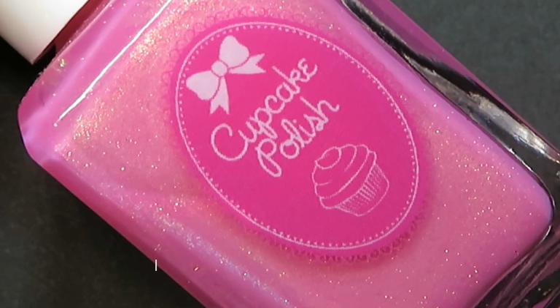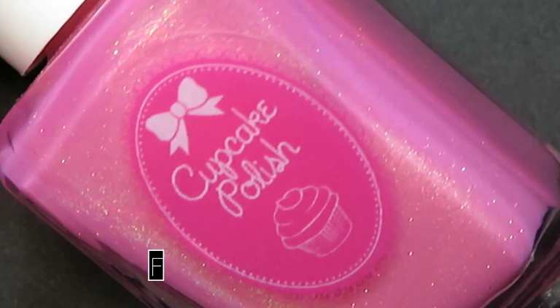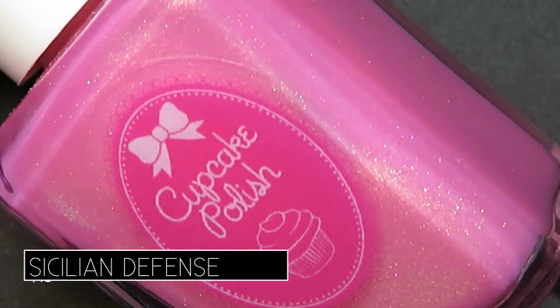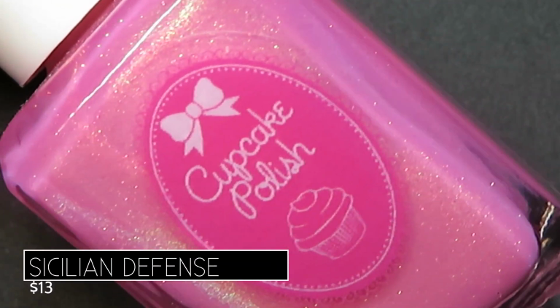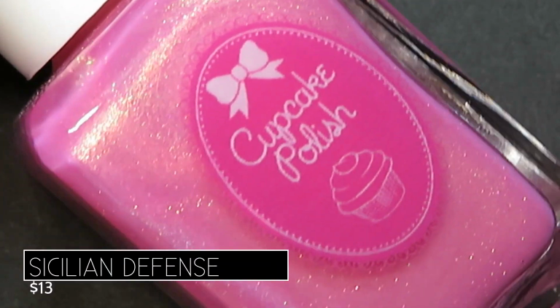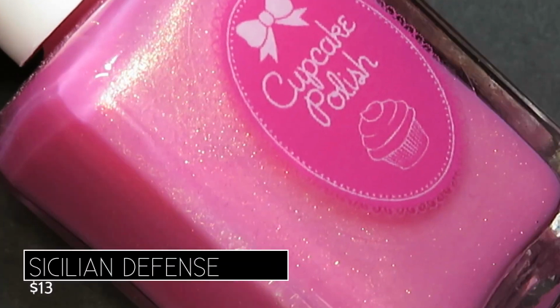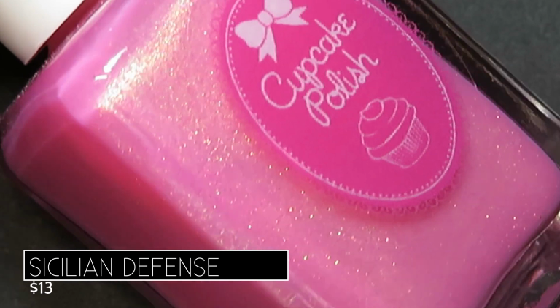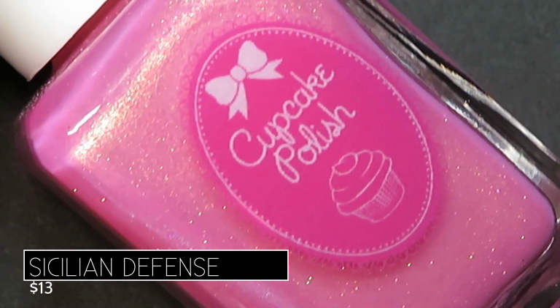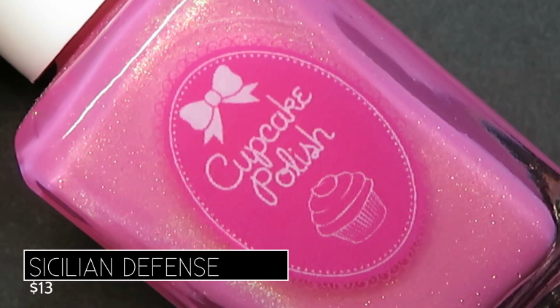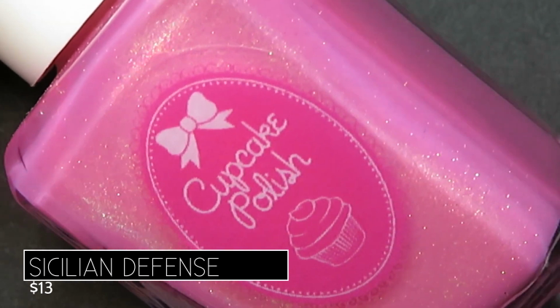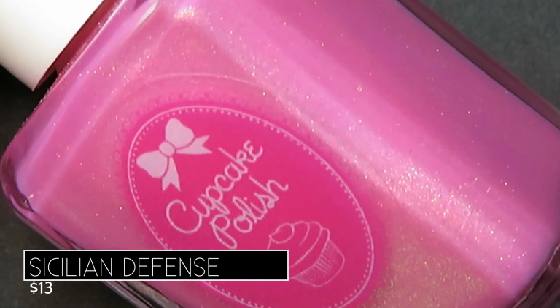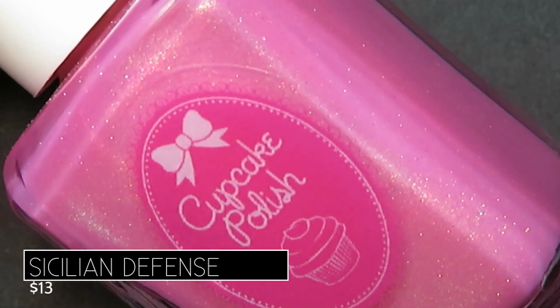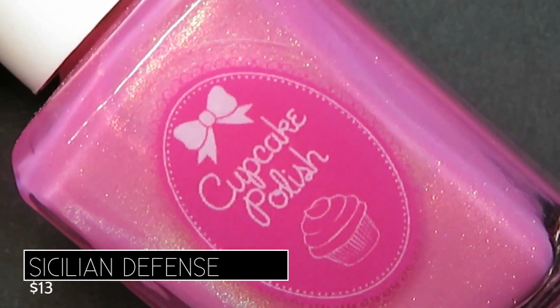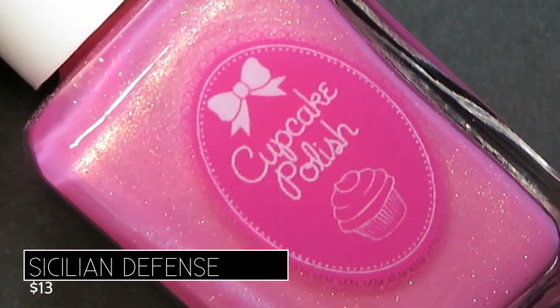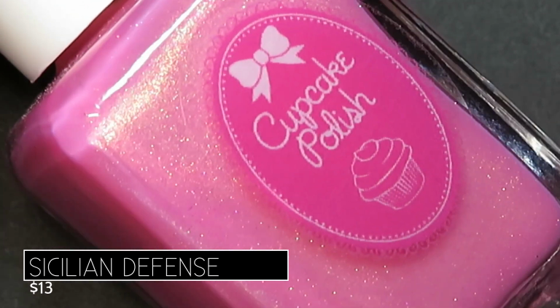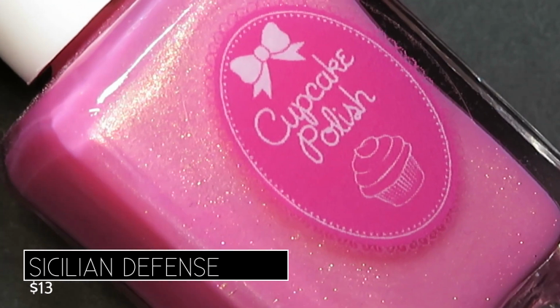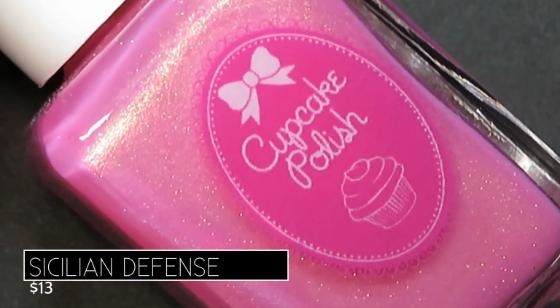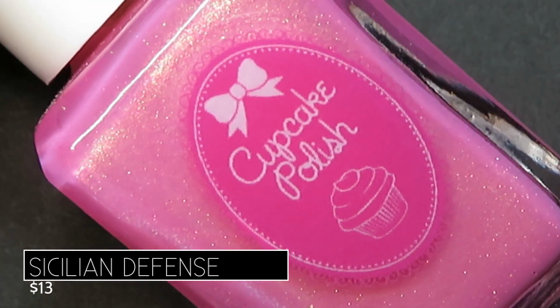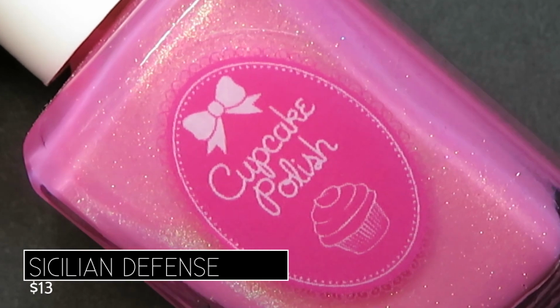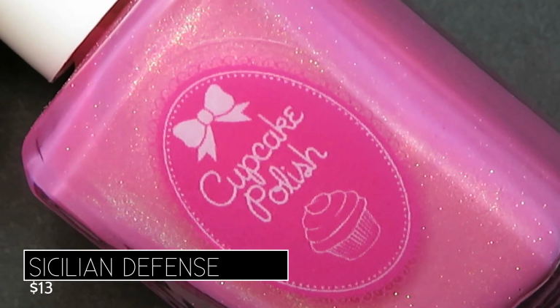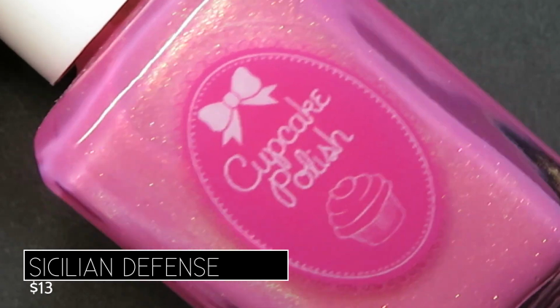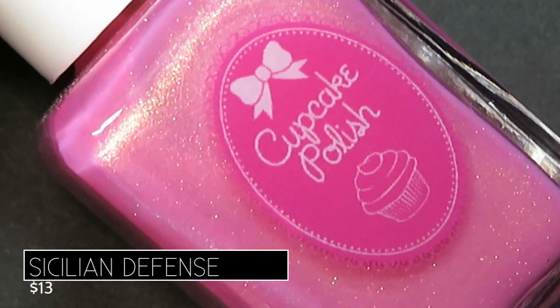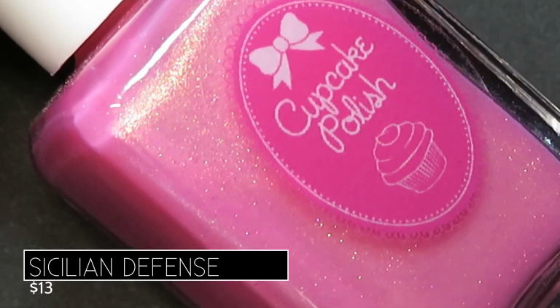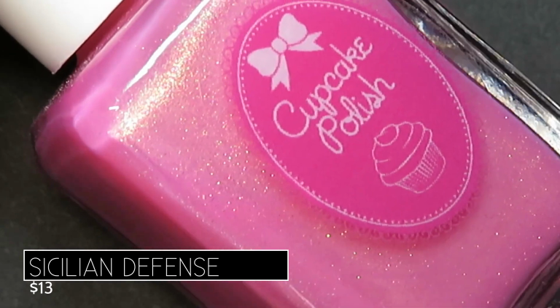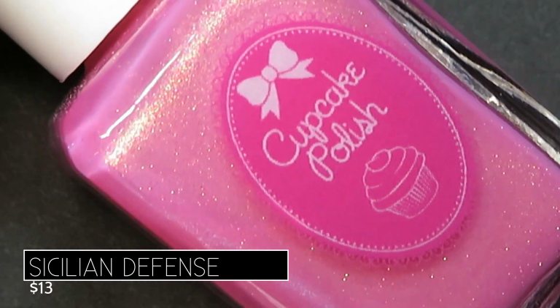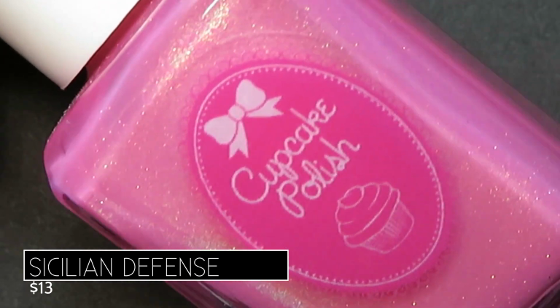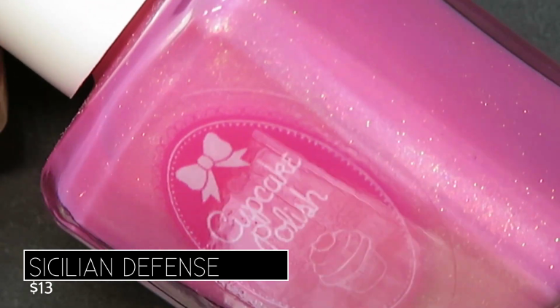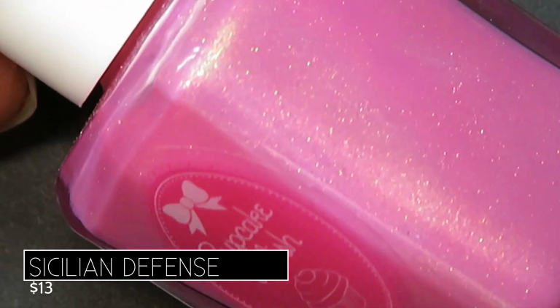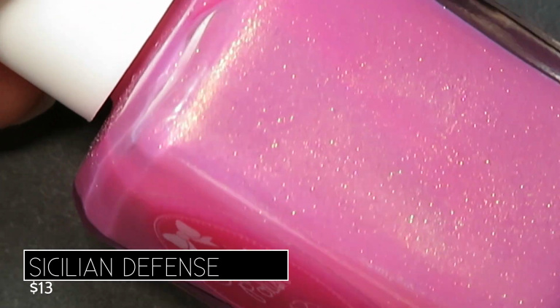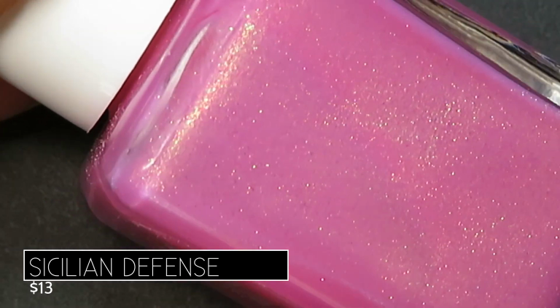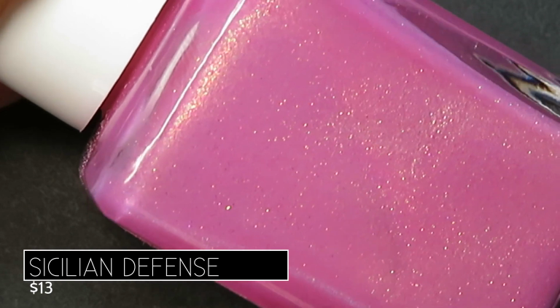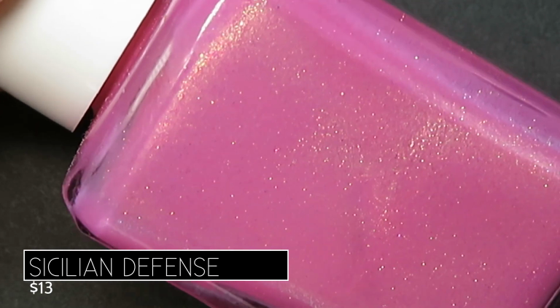First up we have Sicilian Defense. This one's described as being a pink cream with blue to green to orange shifting aurora shimmer. To me, this is just your perfect Barbie pink.